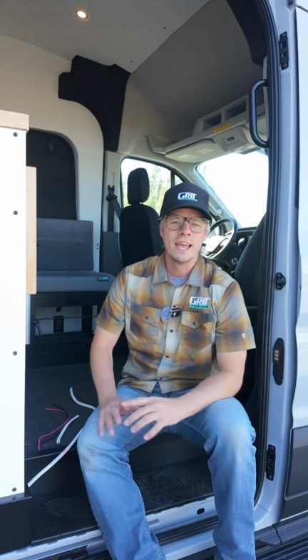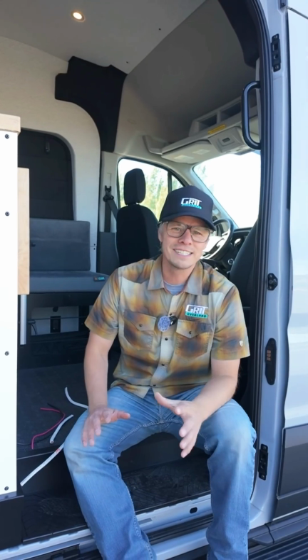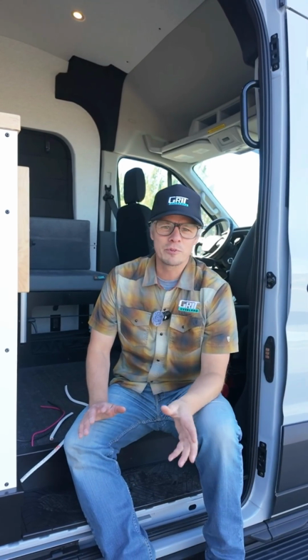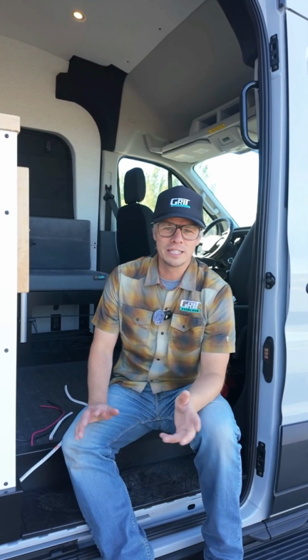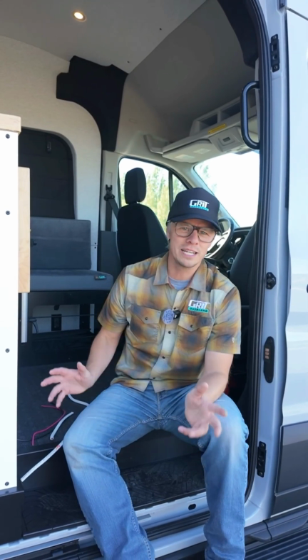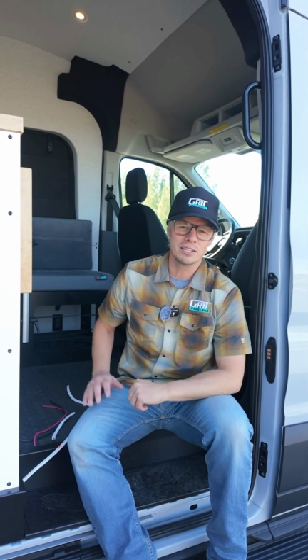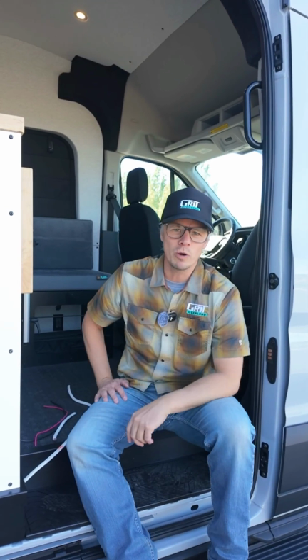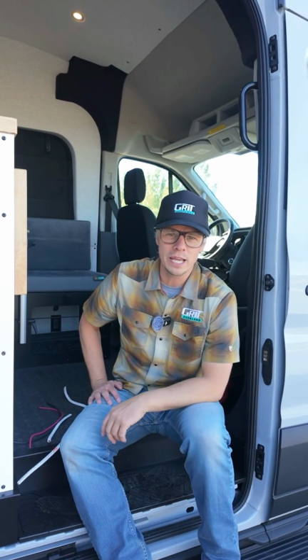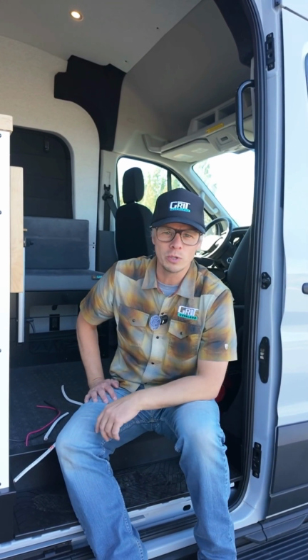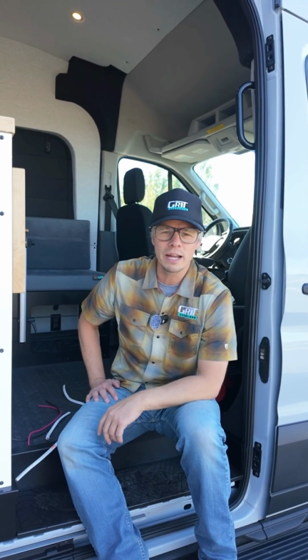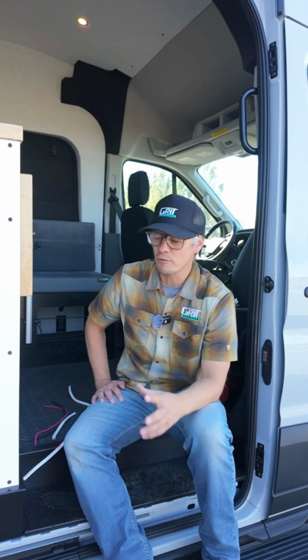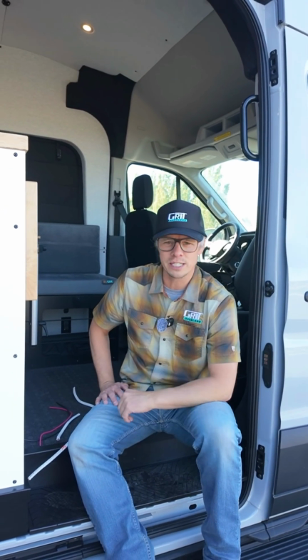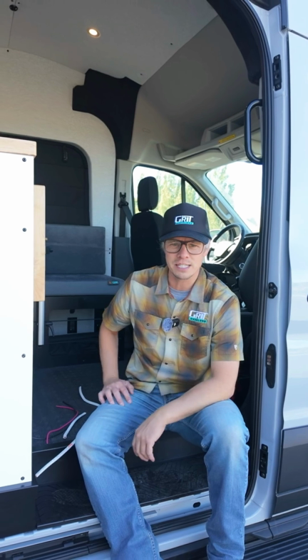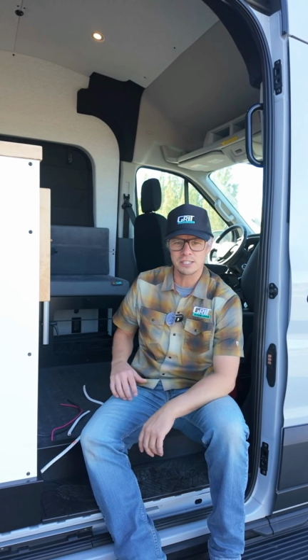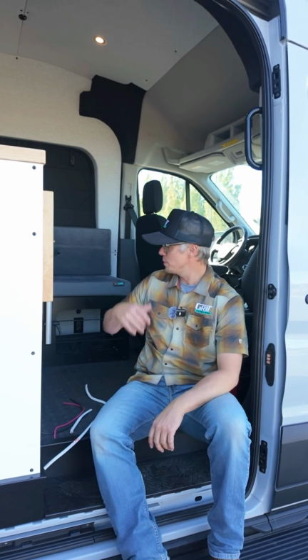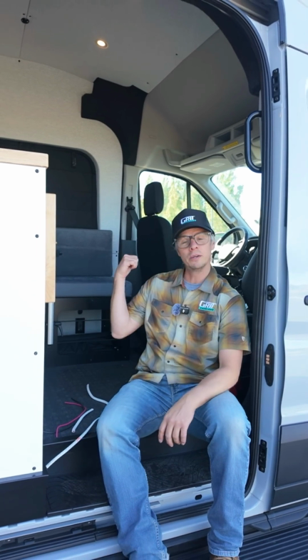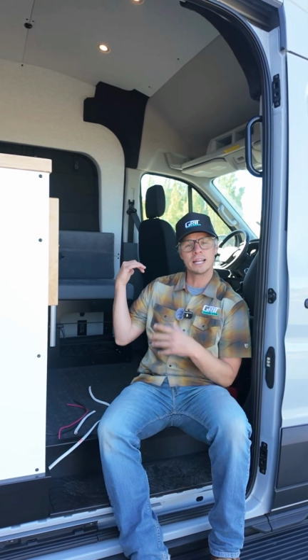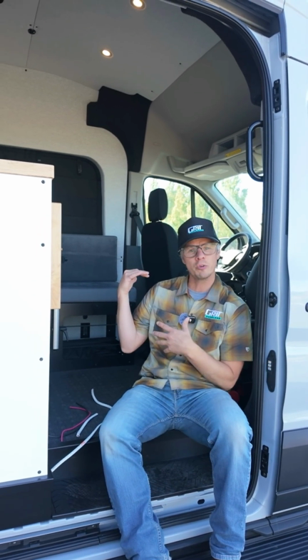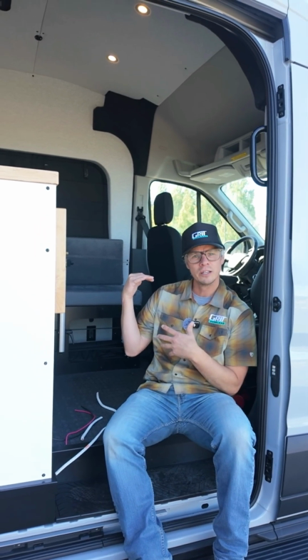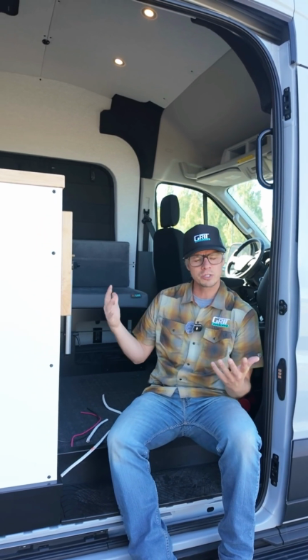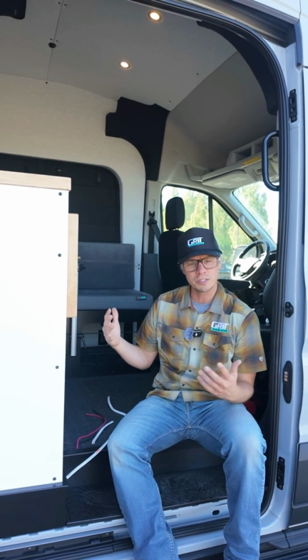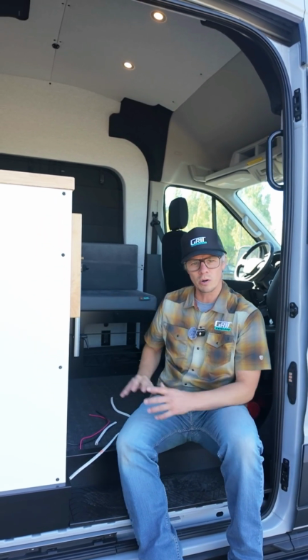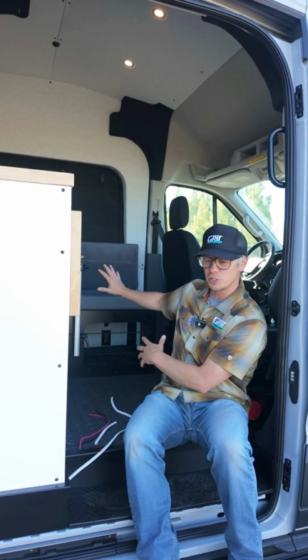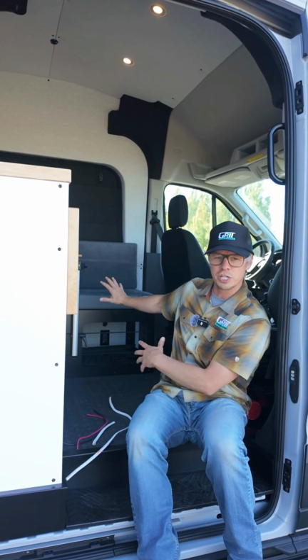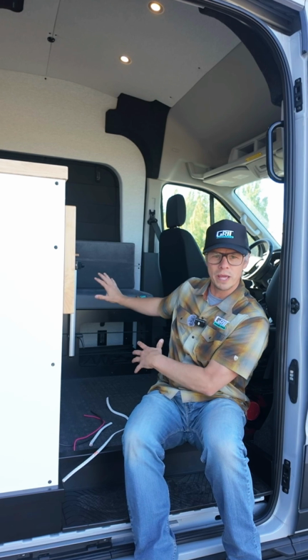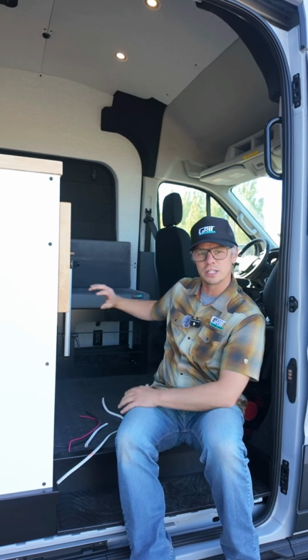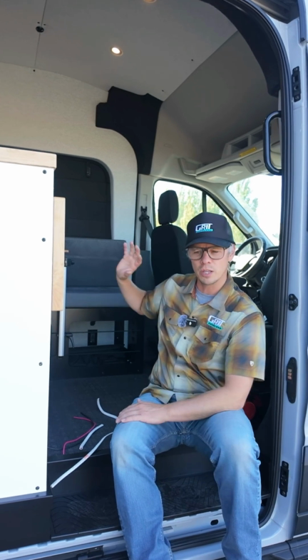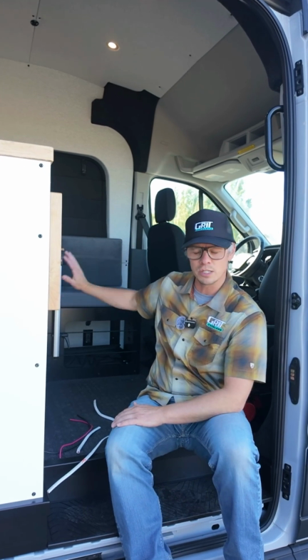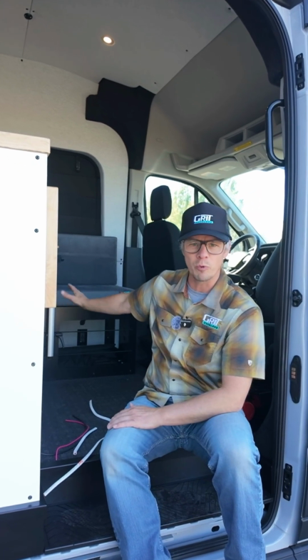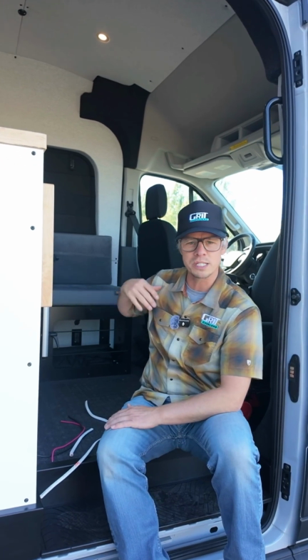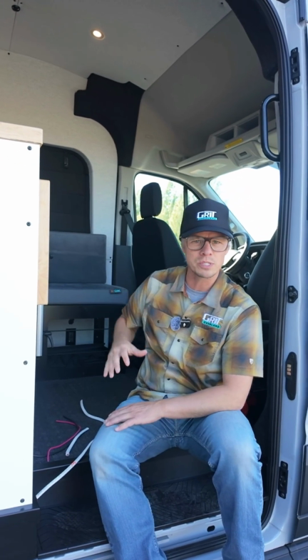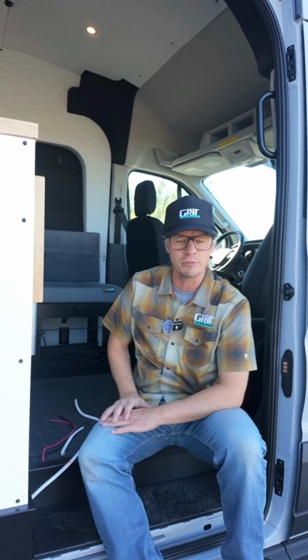Hey guys, Dan with Grid Overland. I'm sitting here inside a Link 148 all-wheel drive on the Ford Transit chassis. This is an S2, so behind me you can see it has the sofa. We also do an S4 or an interchangeable bench for this so that you can seat four with seatbelts safely.